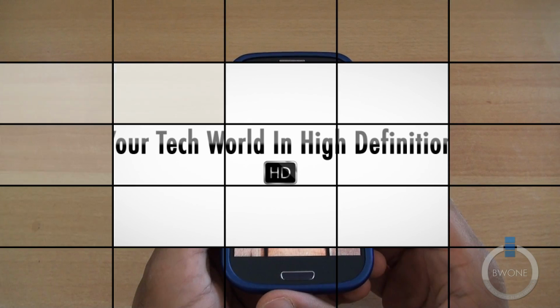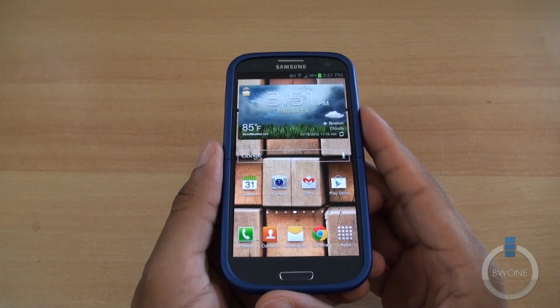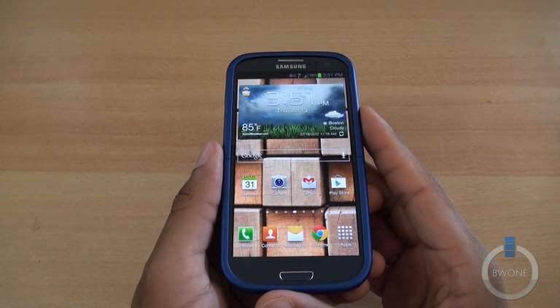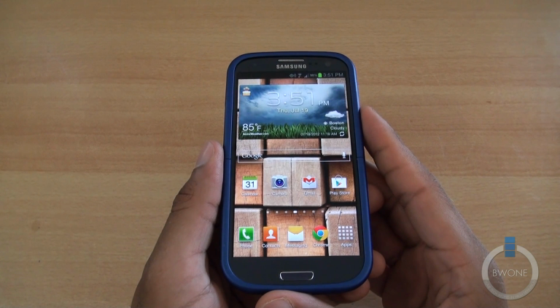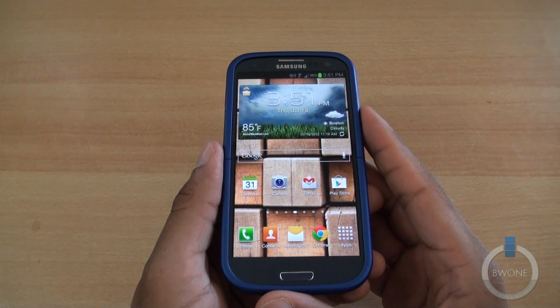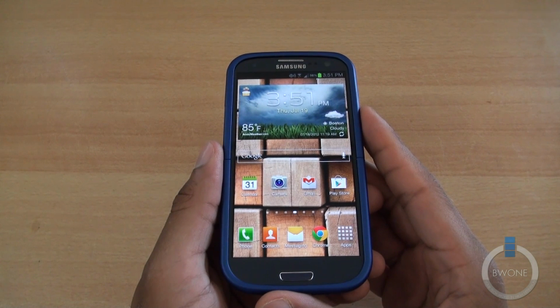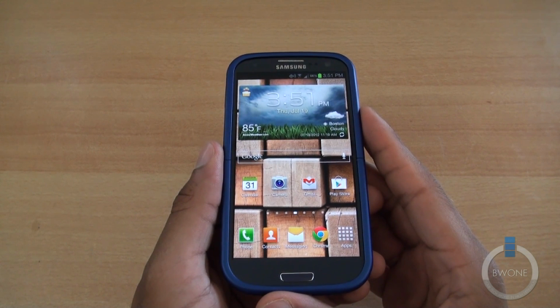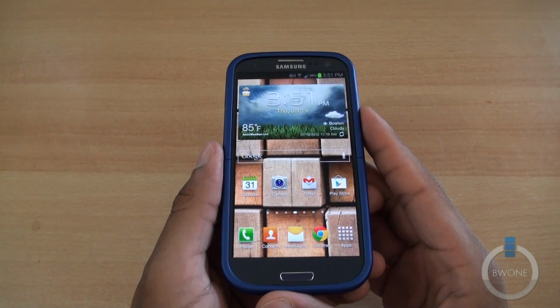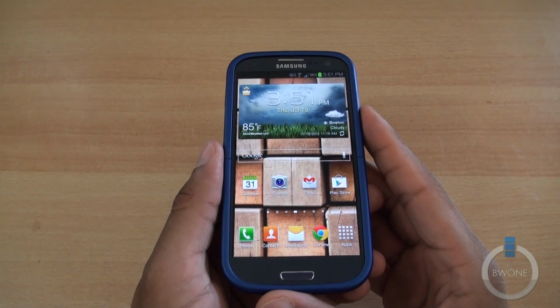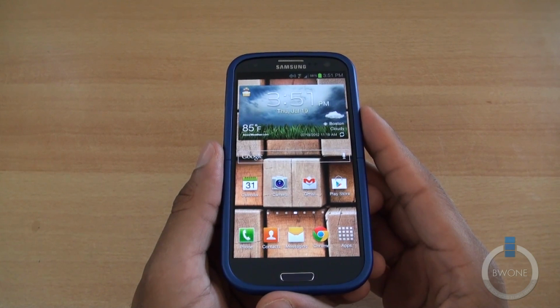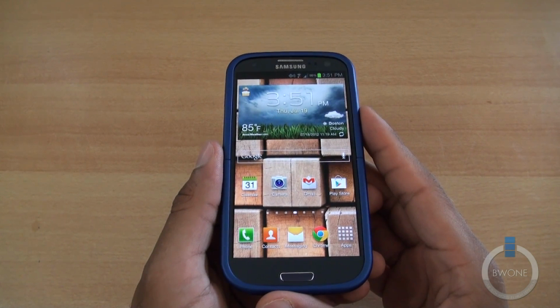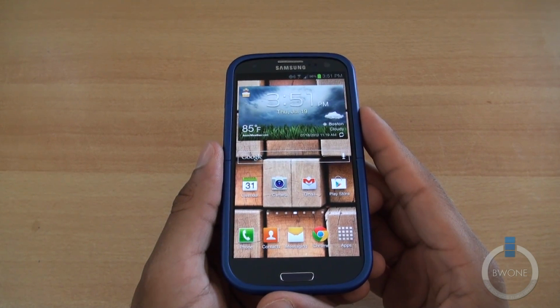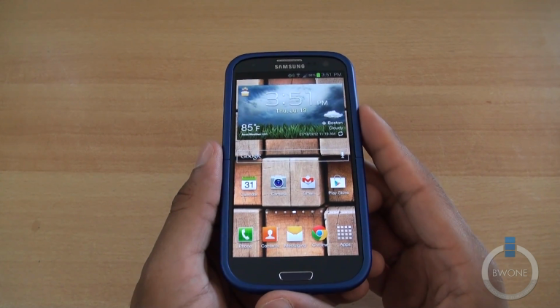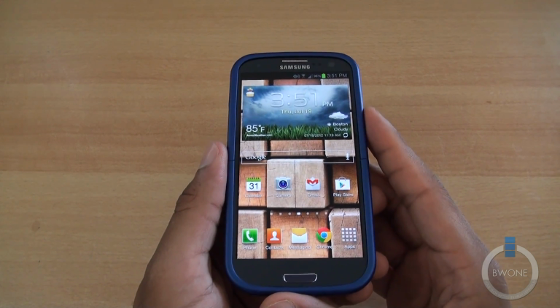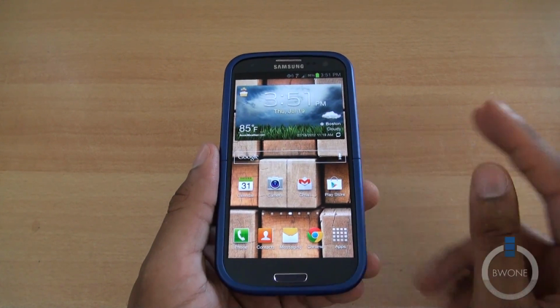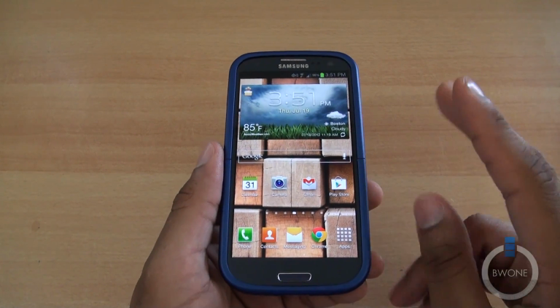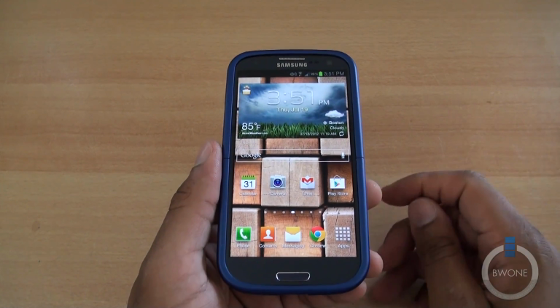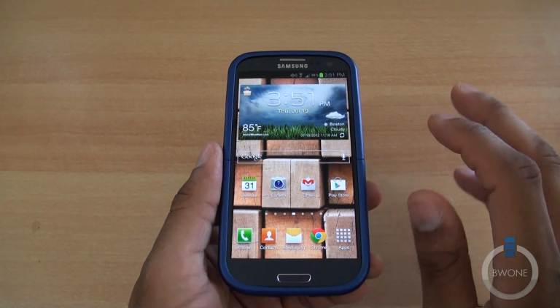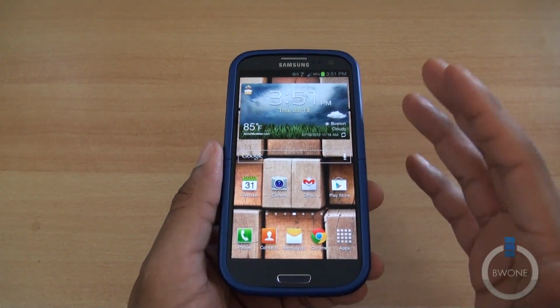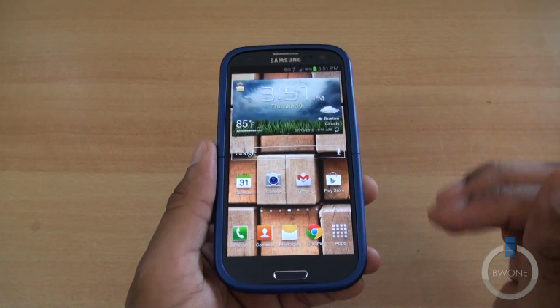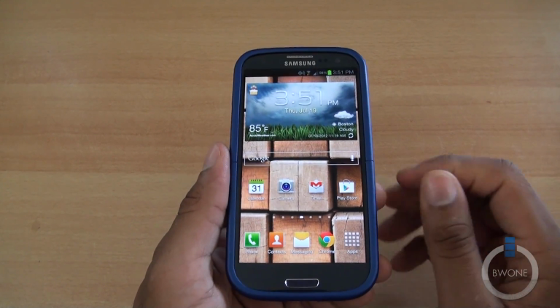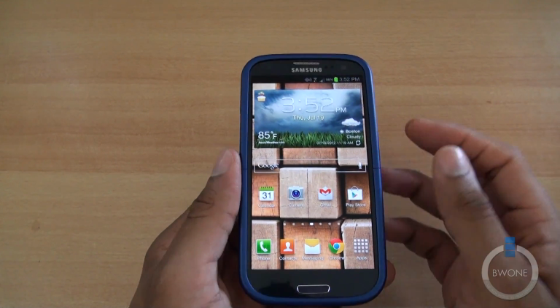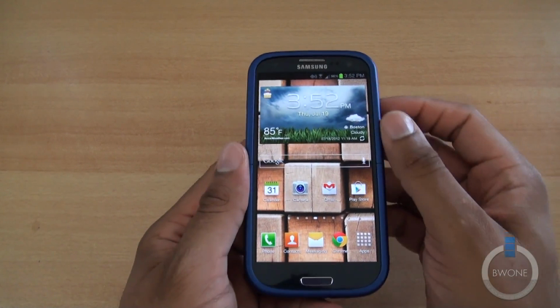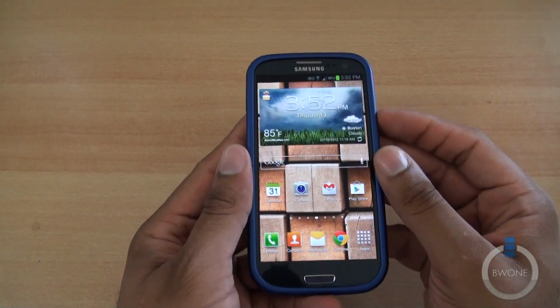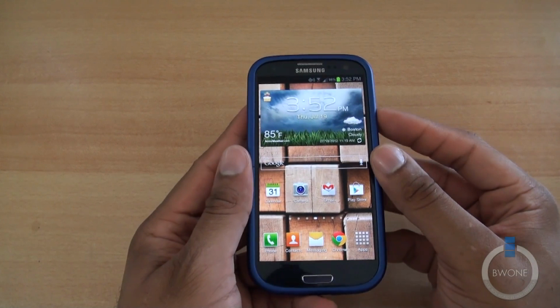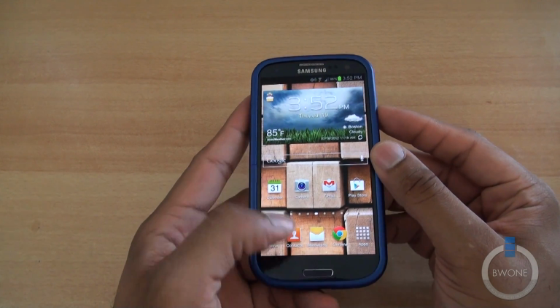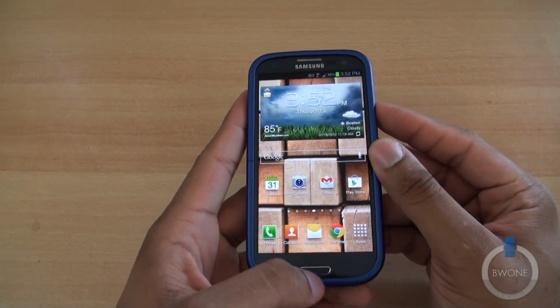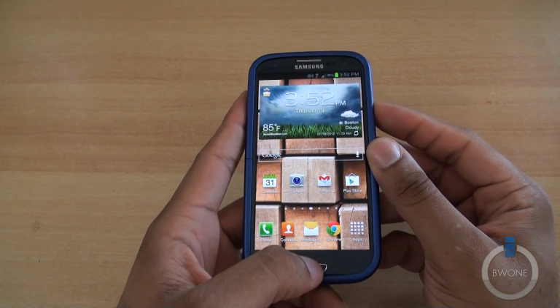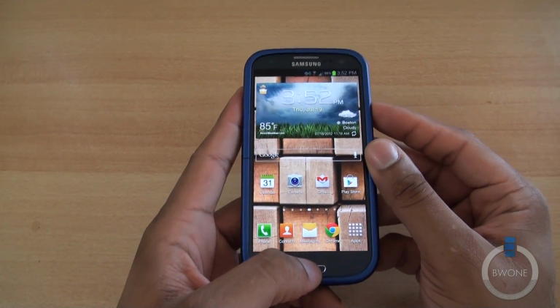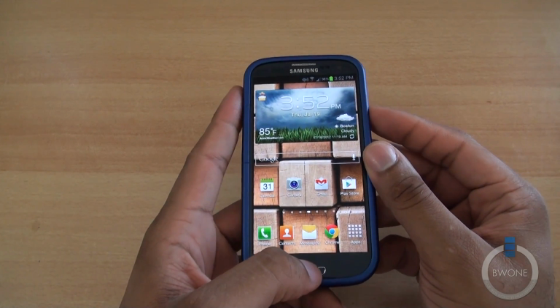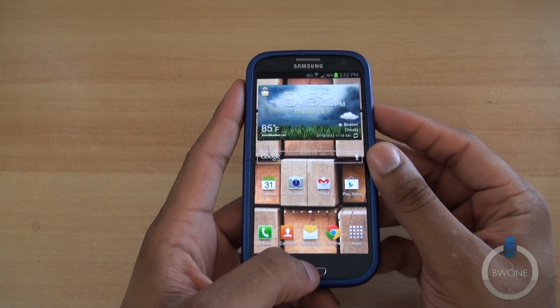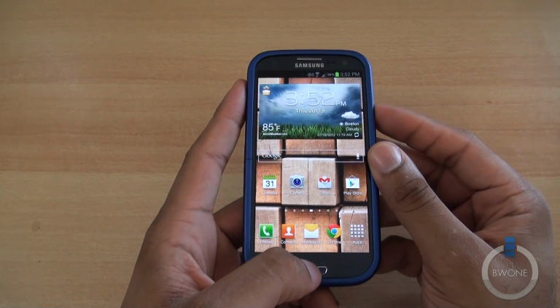Bowman here from BW1.com. I'm going to show you how to take a screenshot with the Samsung Galaxy S3. There are two ways to do this. The first, more traditional way is to hold the power and home button at the same time.